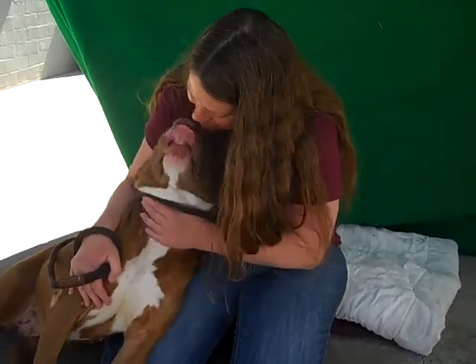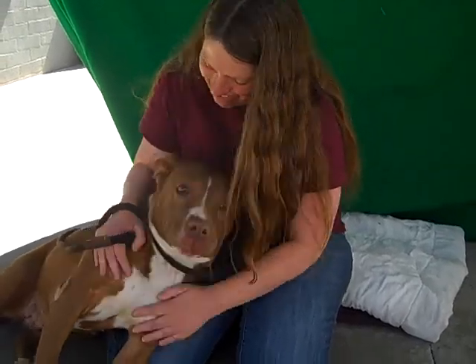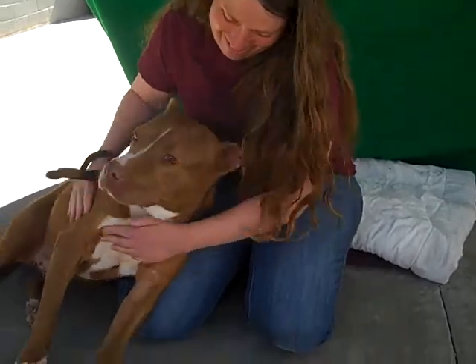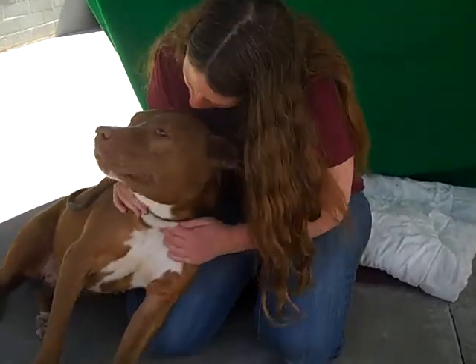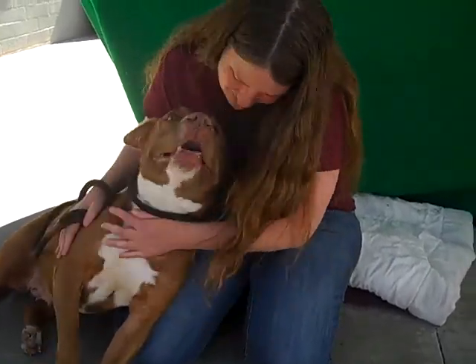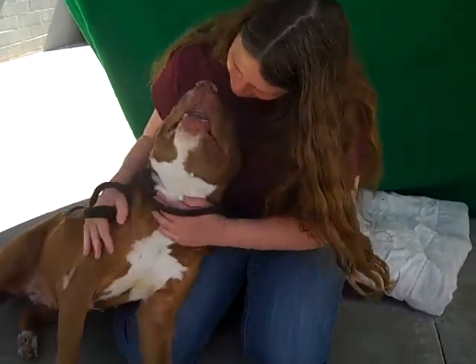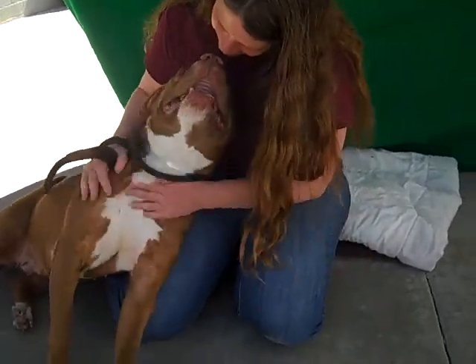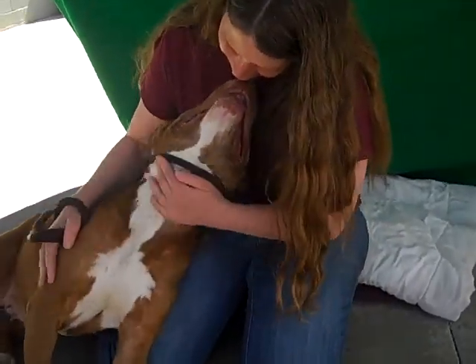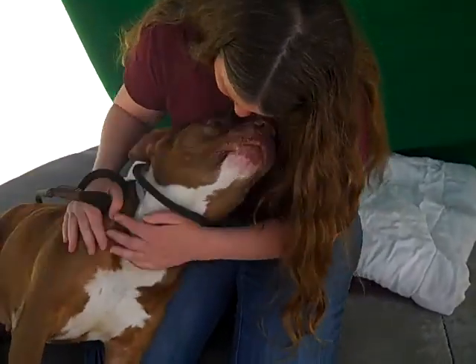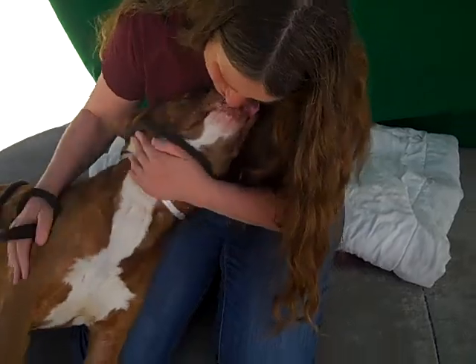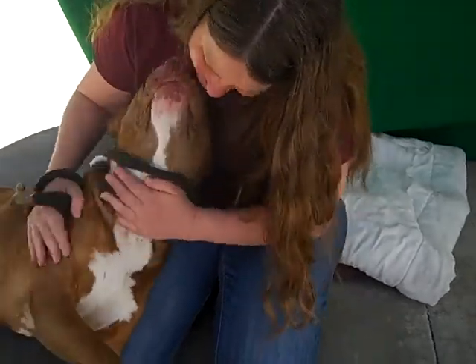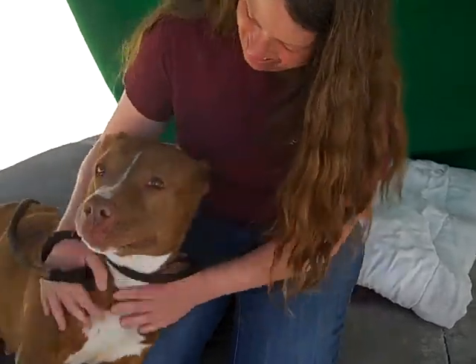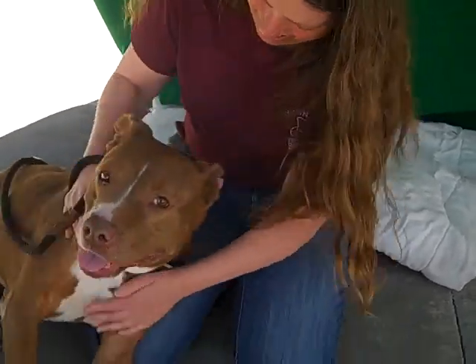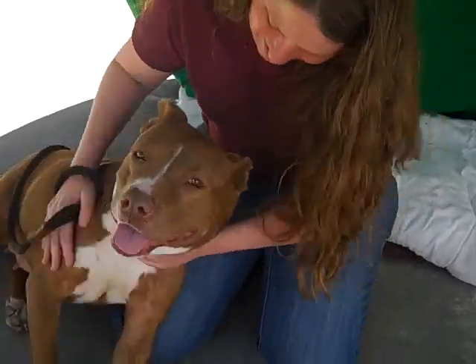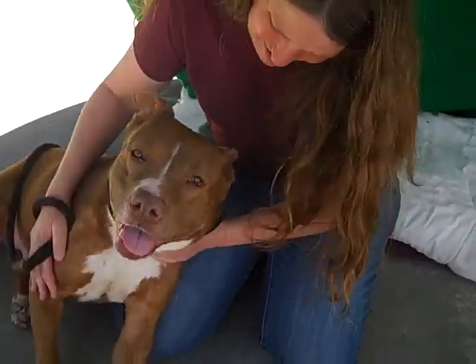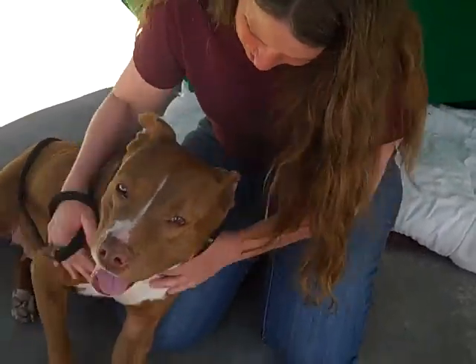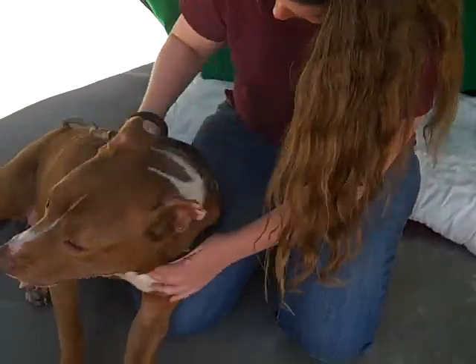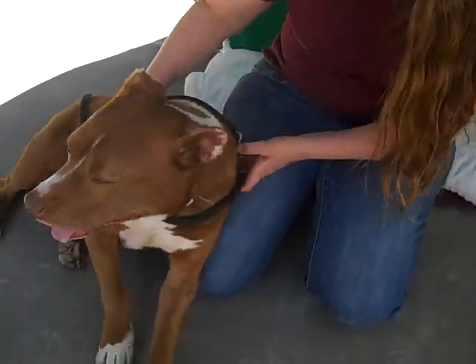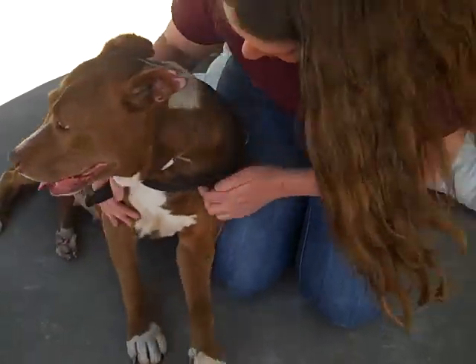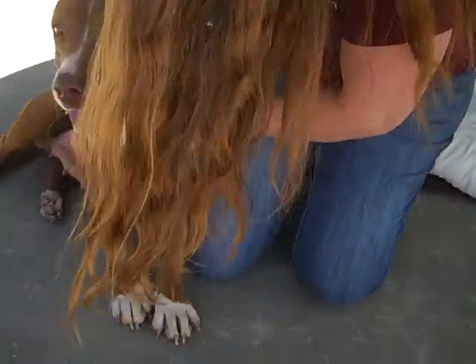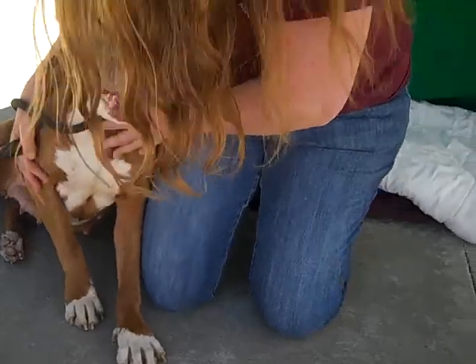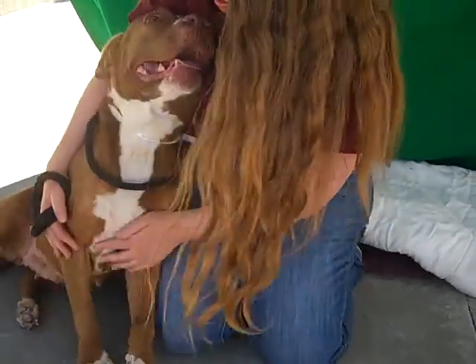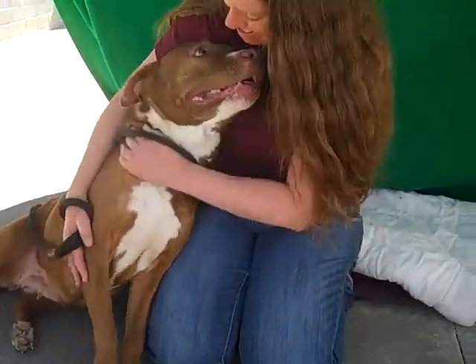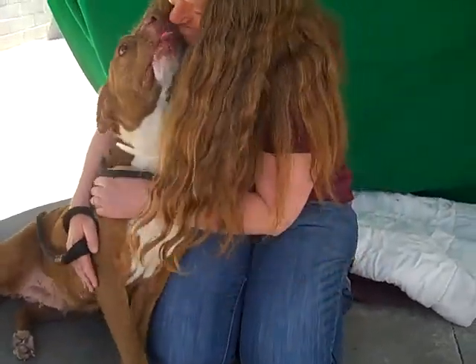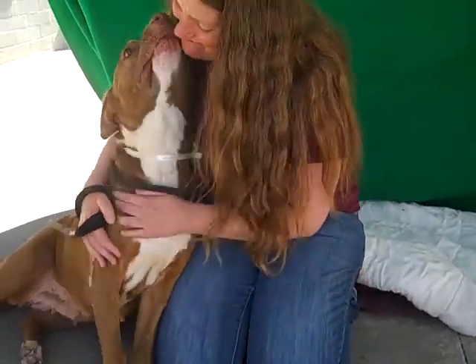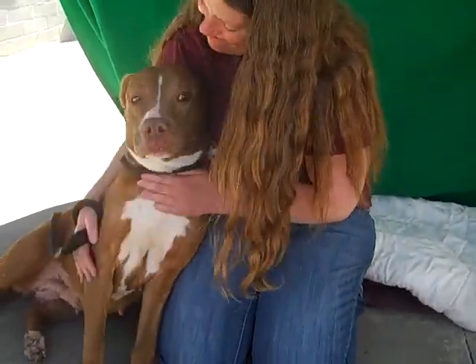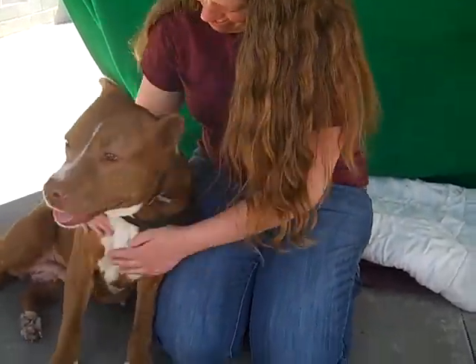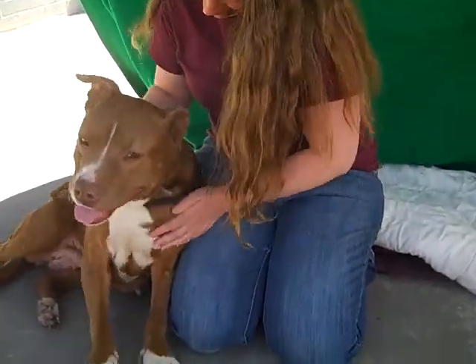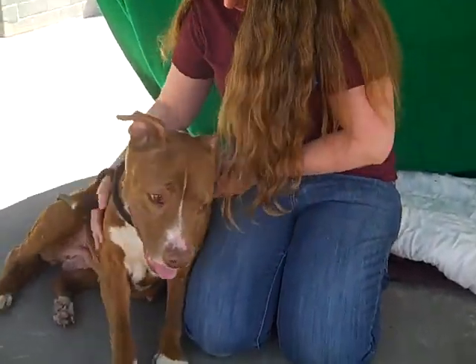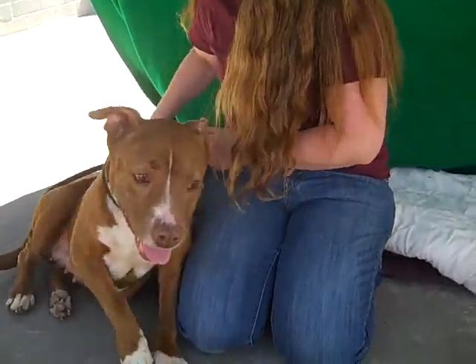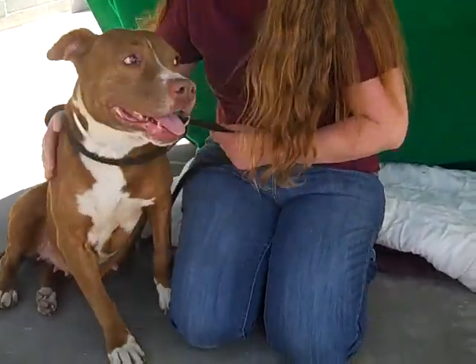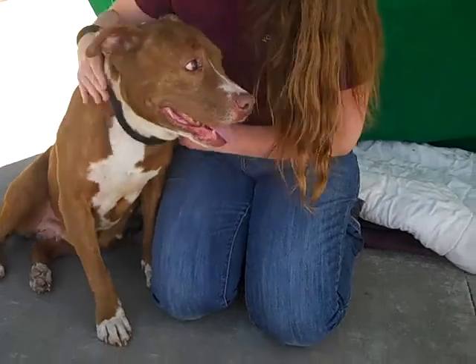We want to introduce you to the Baldwin Park Shelter's lover girl. This is our friend Puma. Her impound number is A435-5983 and she came to the Baldwin Park Animal Care Center as an owner surrender way back on the 8th of November.